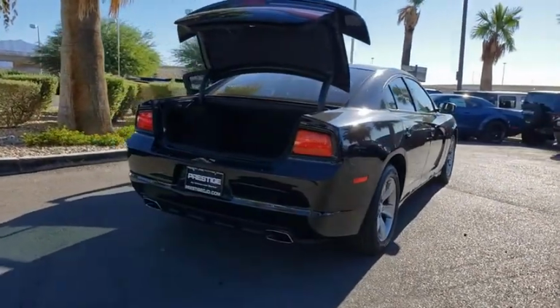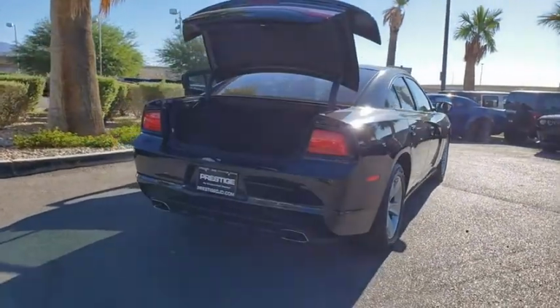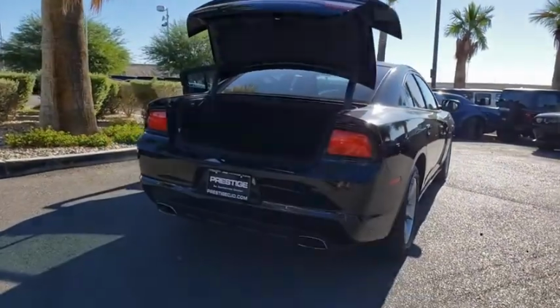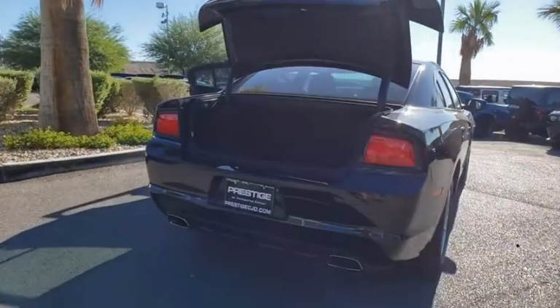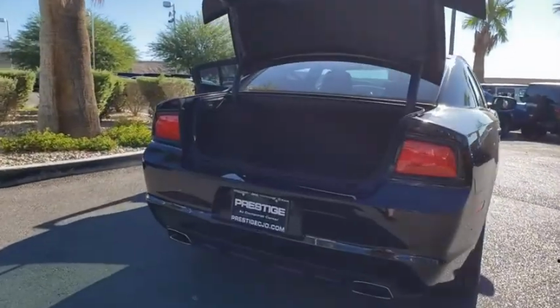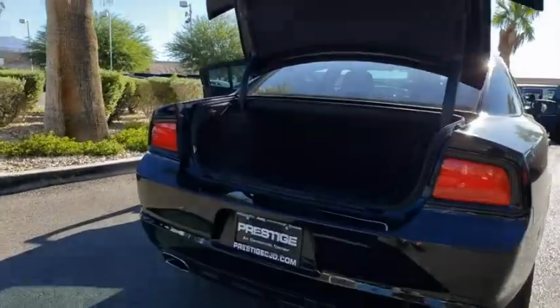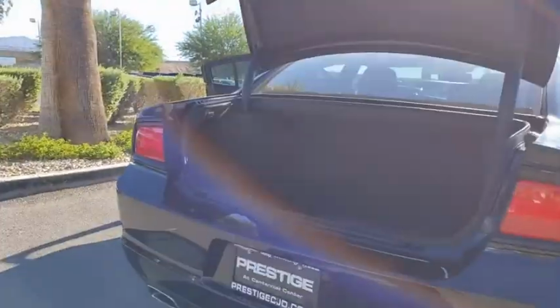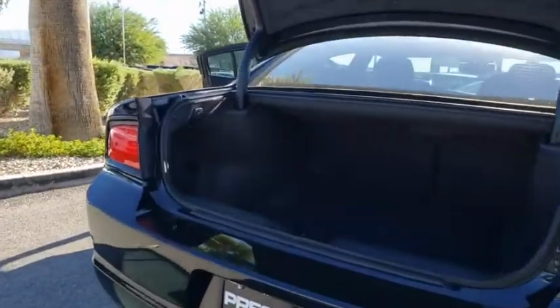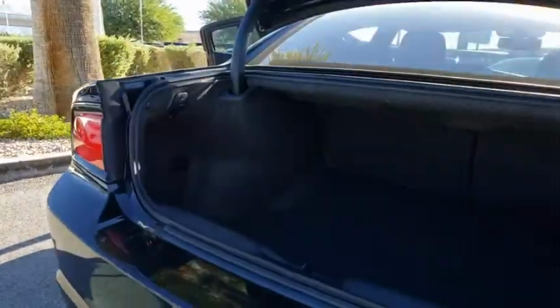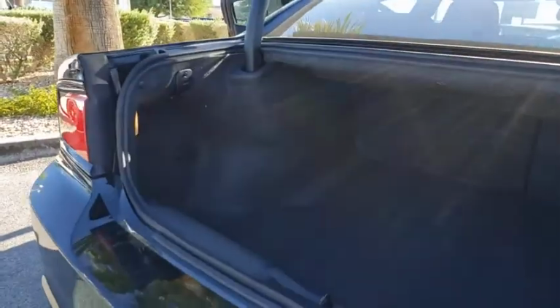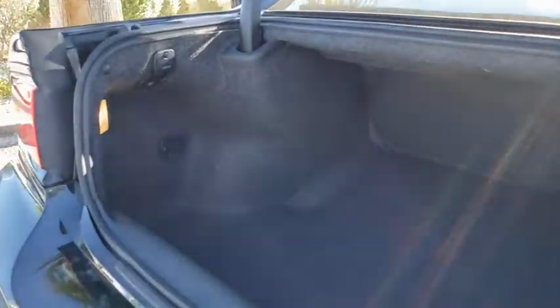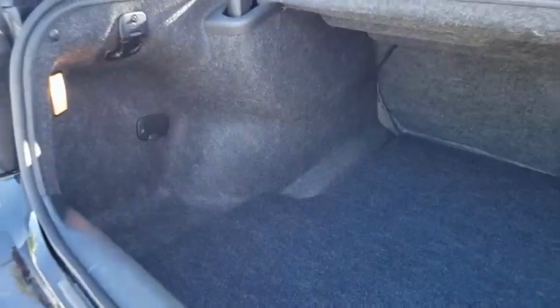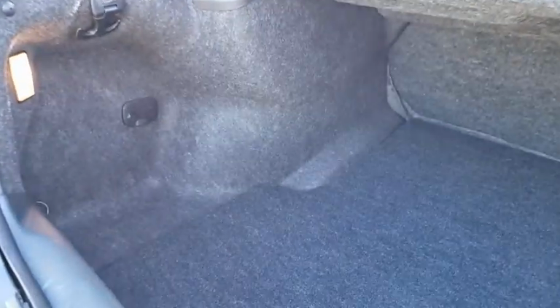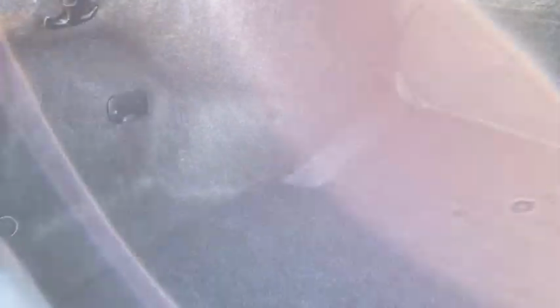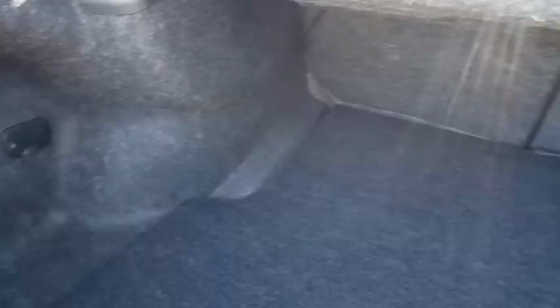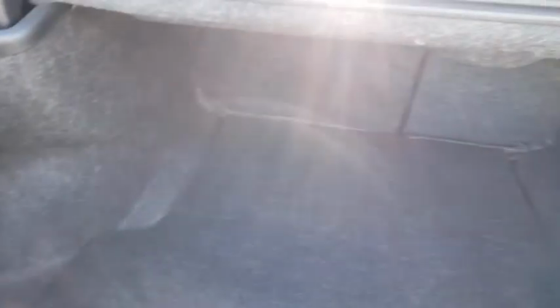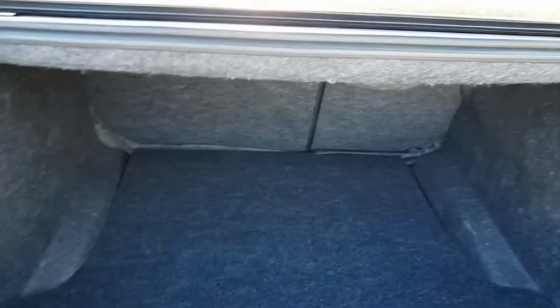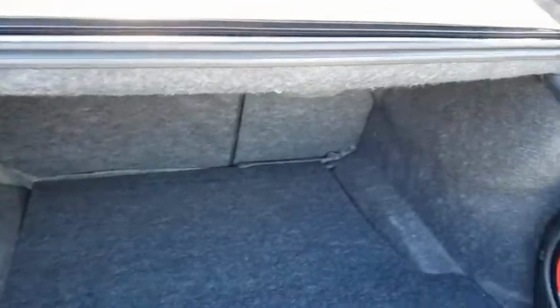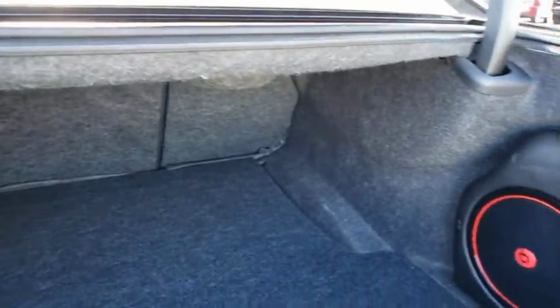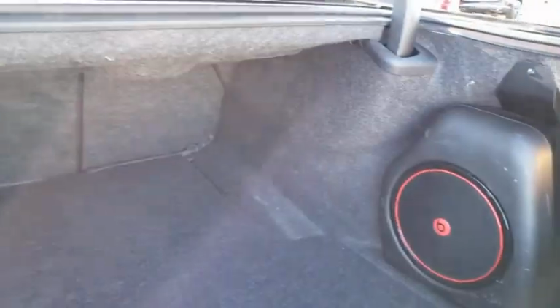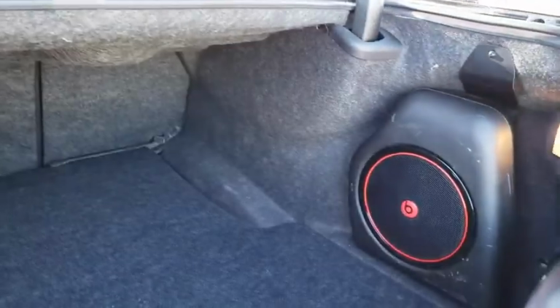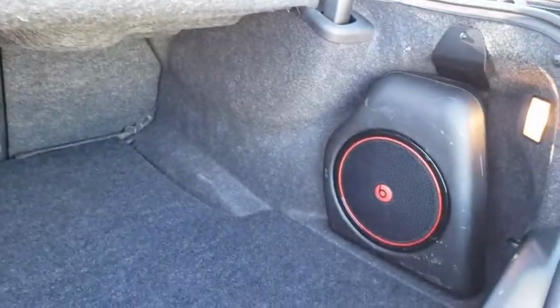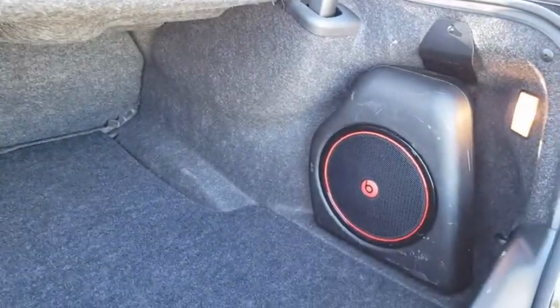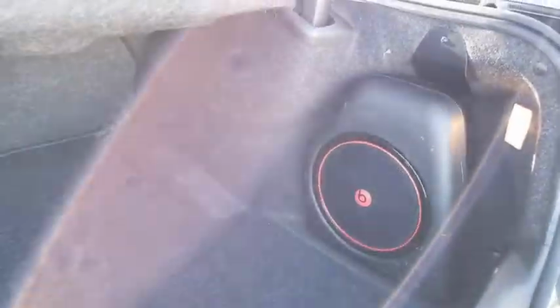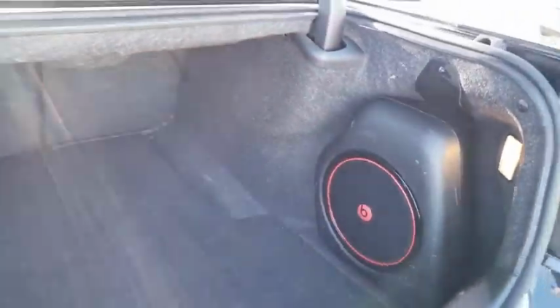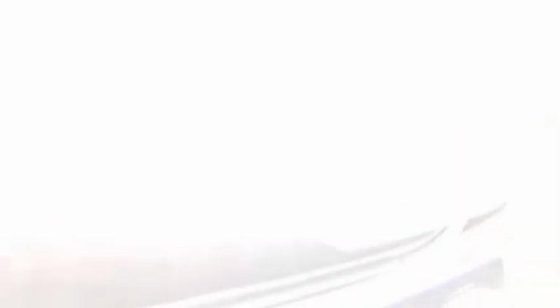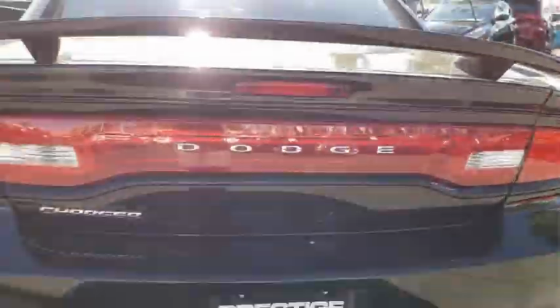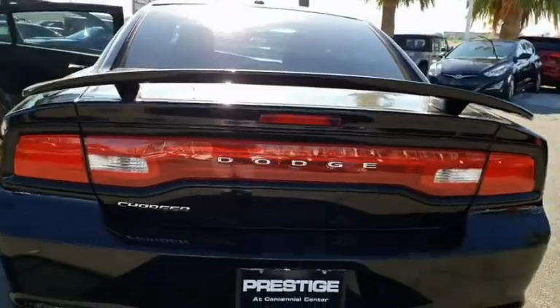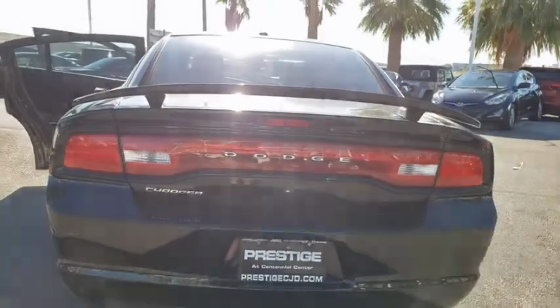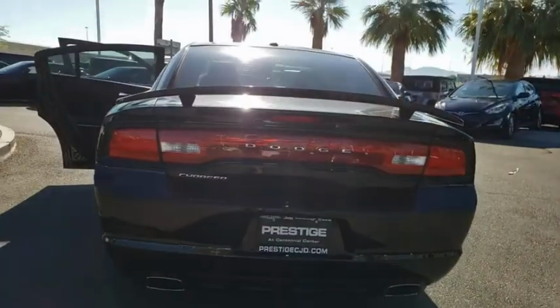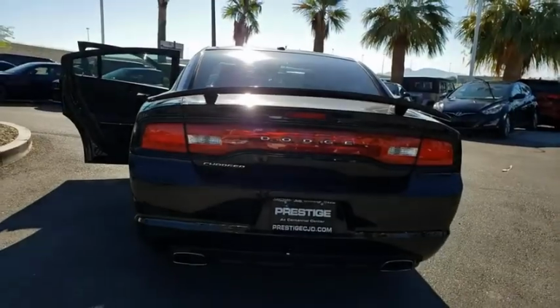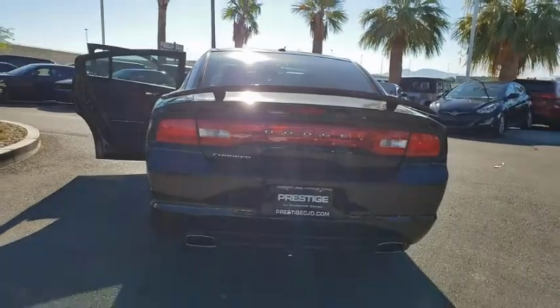This vehicle has less than 65,000 miles. Here are some of this vehicle's great options: traction control, dual airbags, power steering, four-wheel disc brakes, aluminum wheels, compass, and electronic stability control.